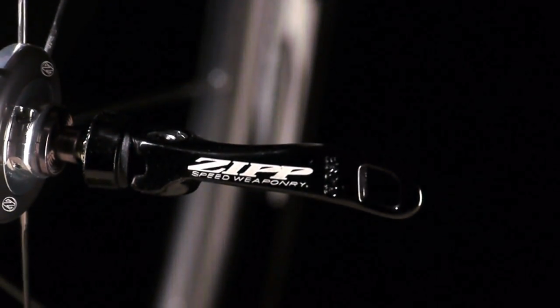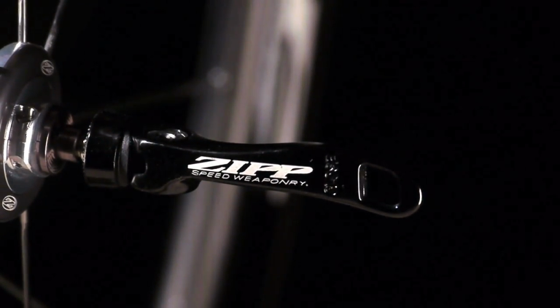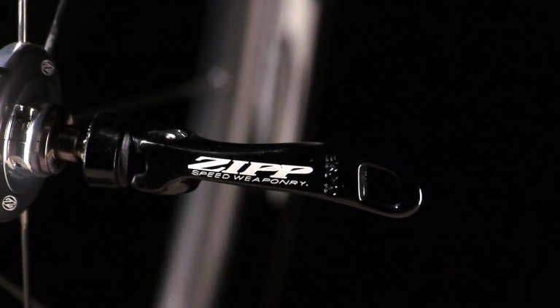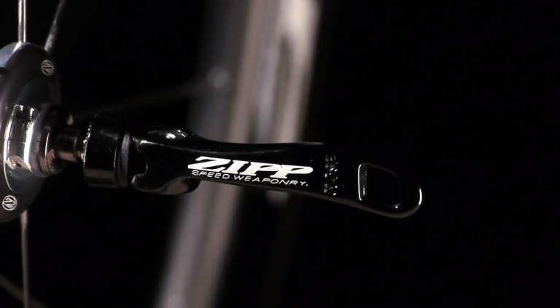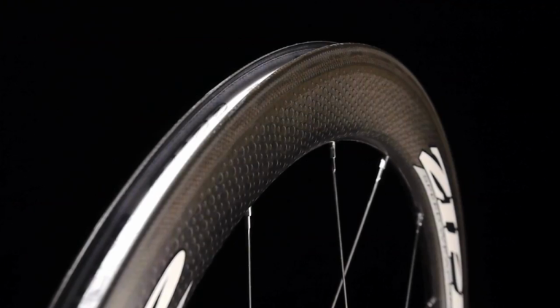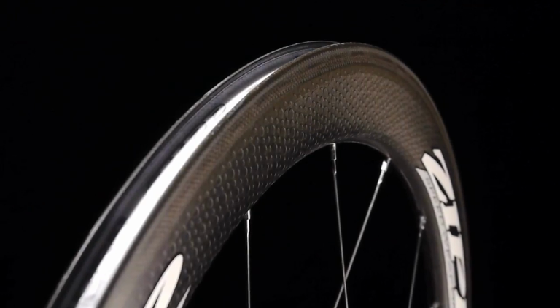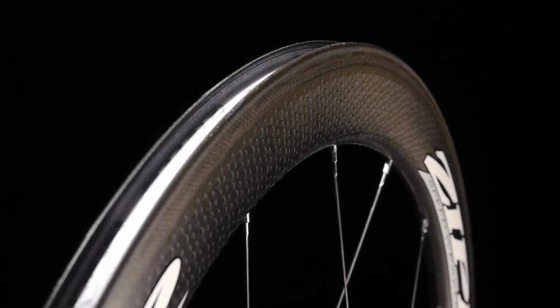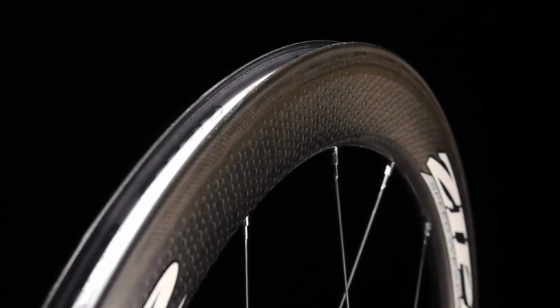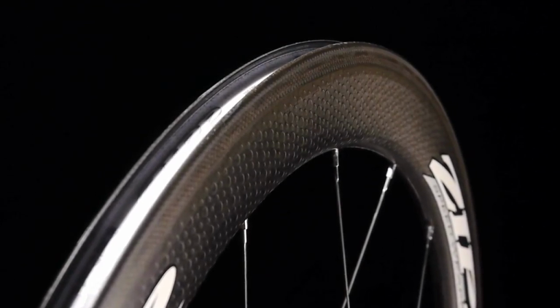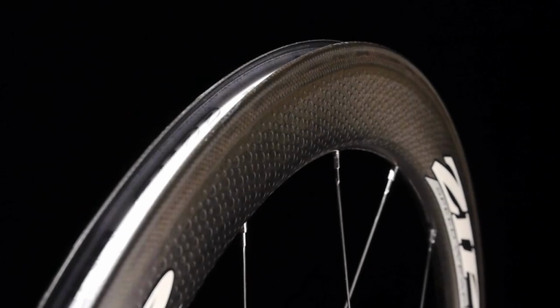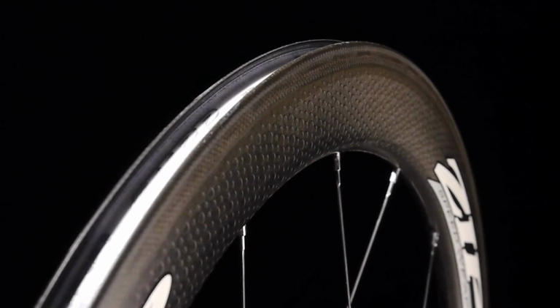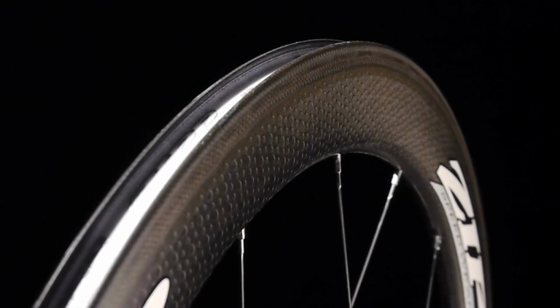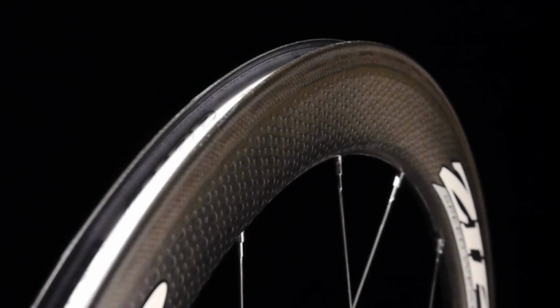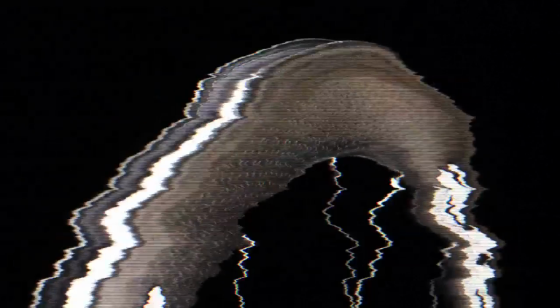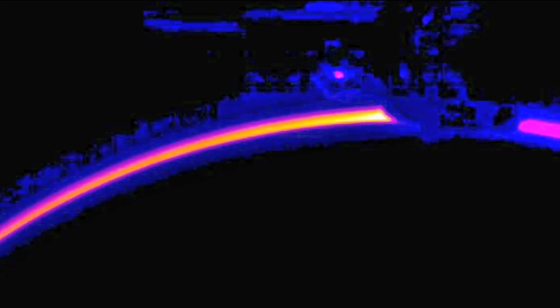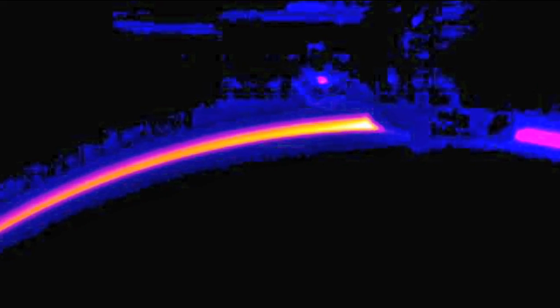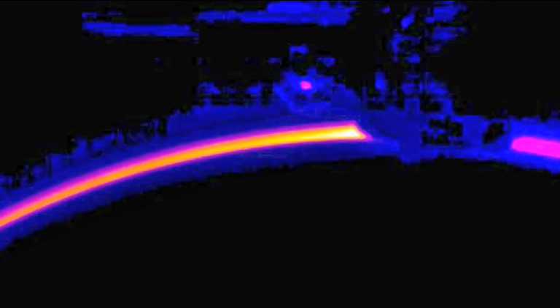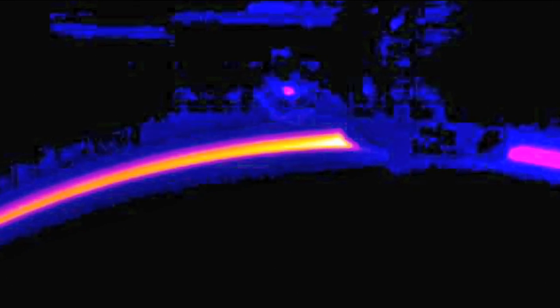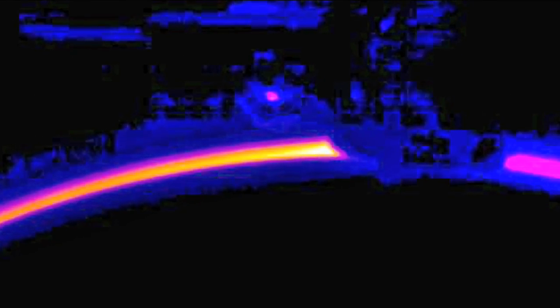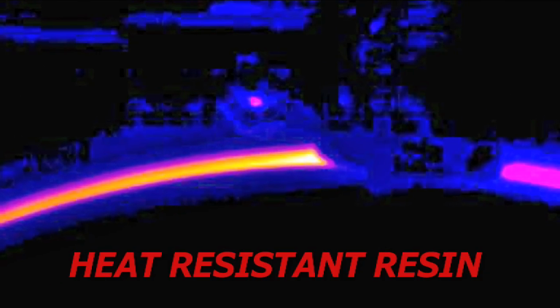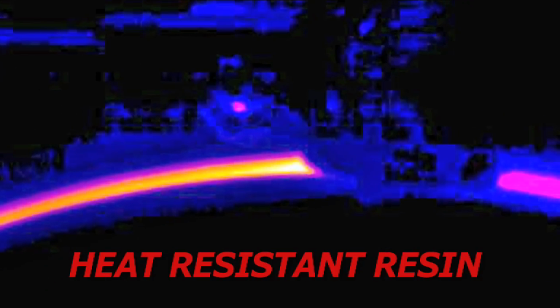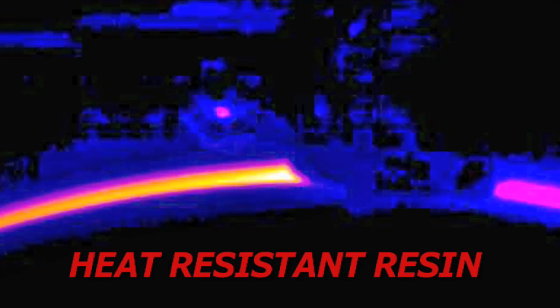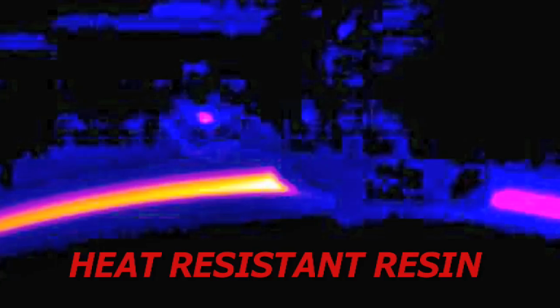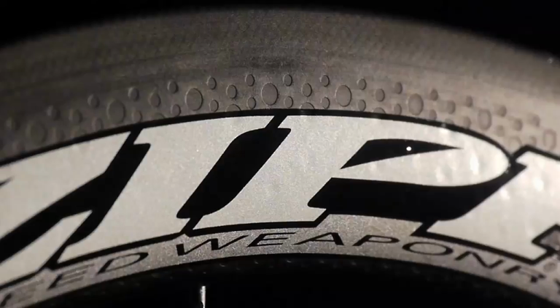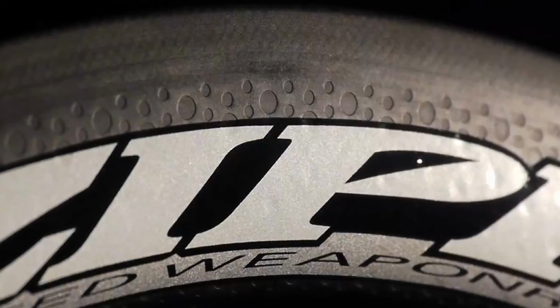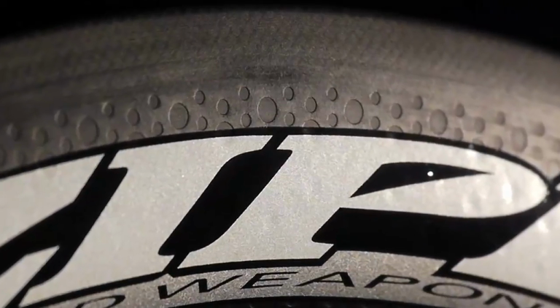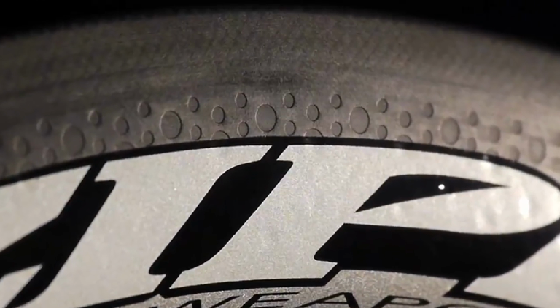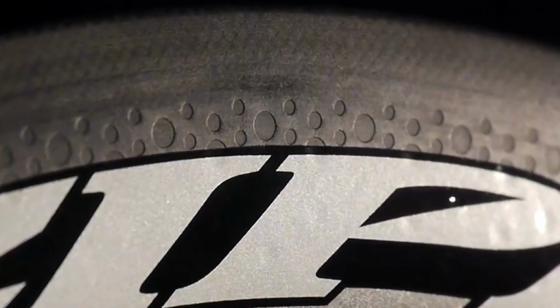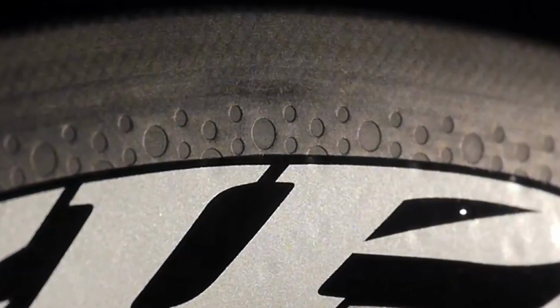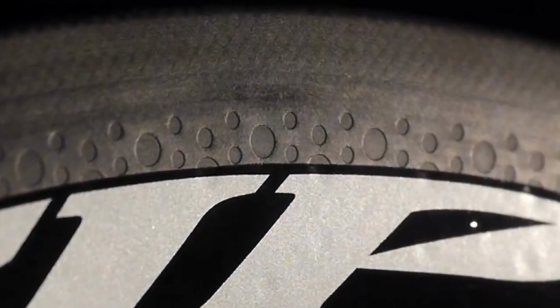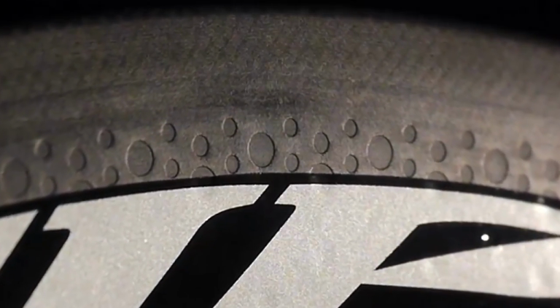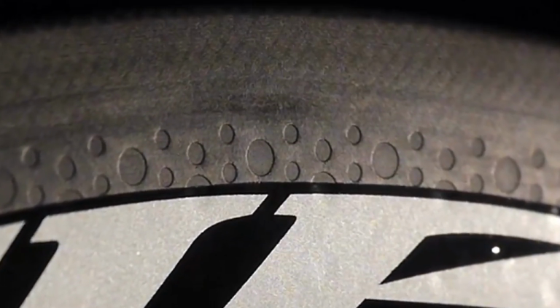To handle the extreme braking temperatures and increased tire pressure that come under heavy braking, Zipp developed an exclusive heat resistant resin based on materials used in motorsports braking systems.